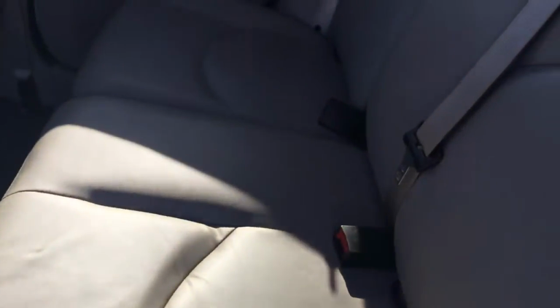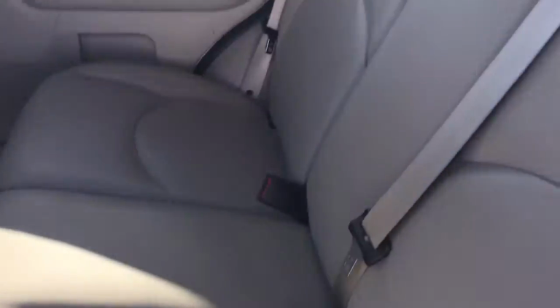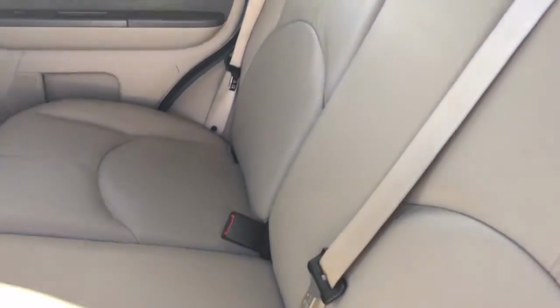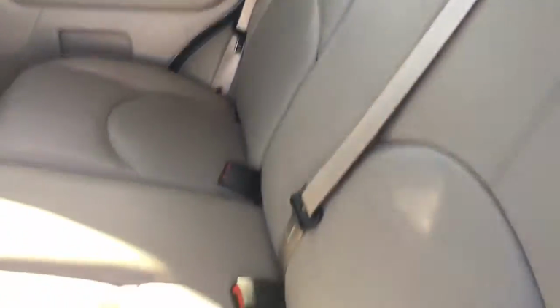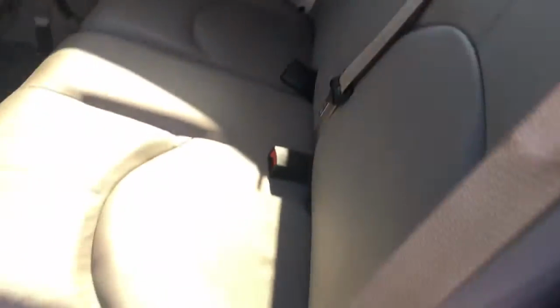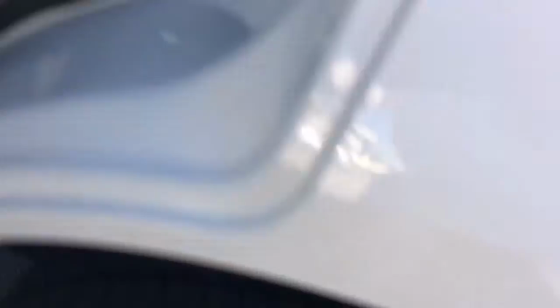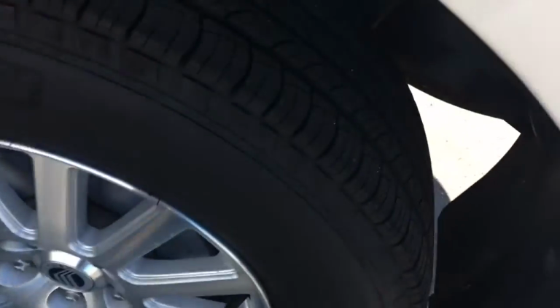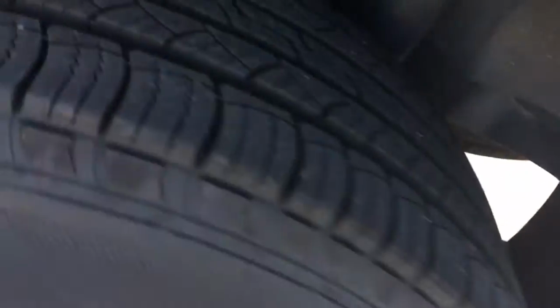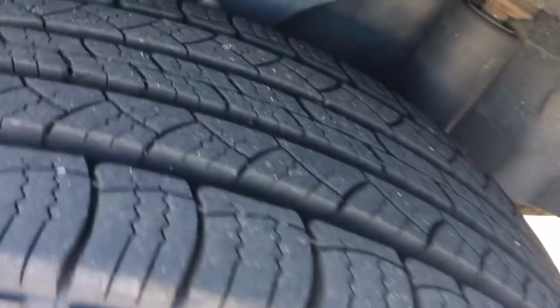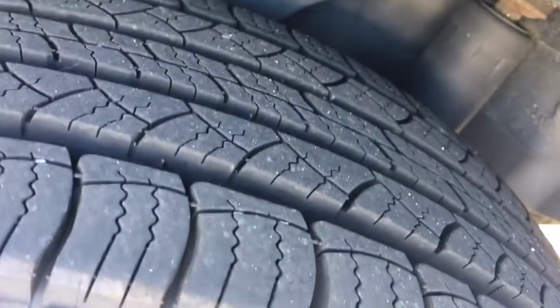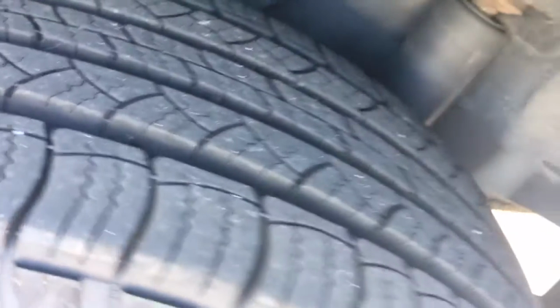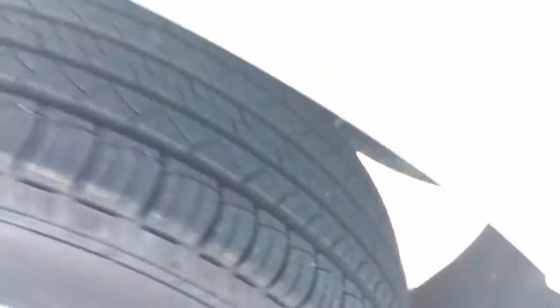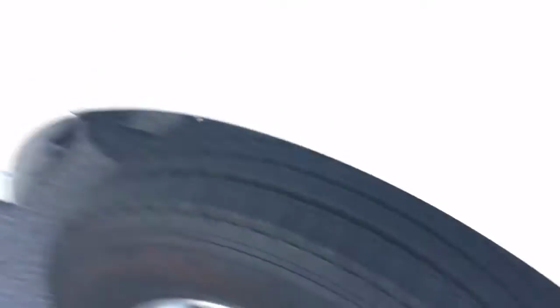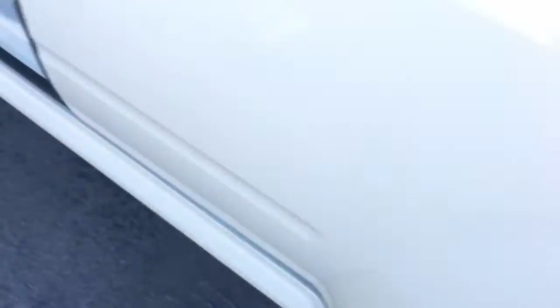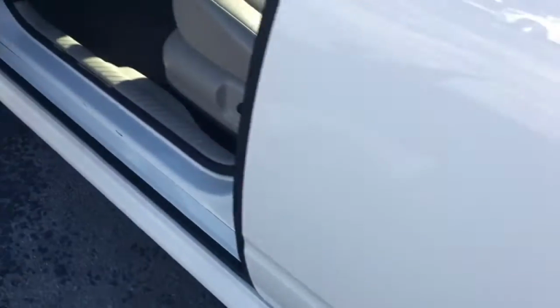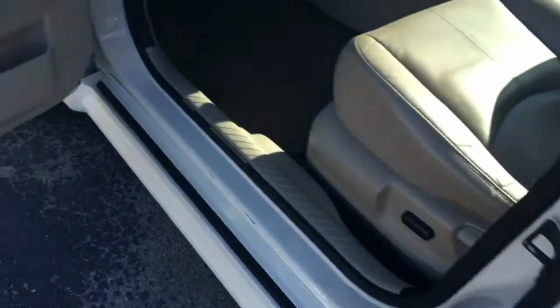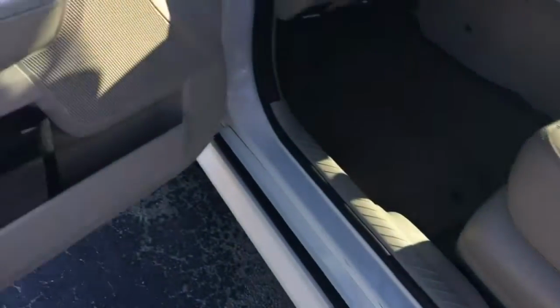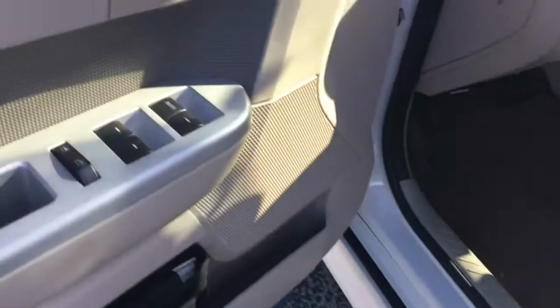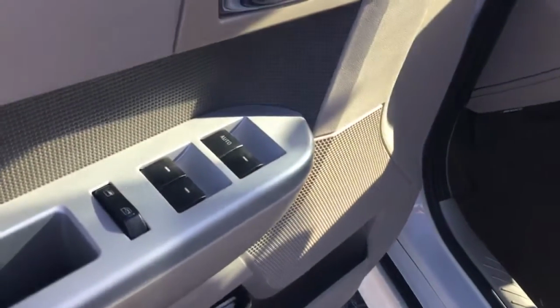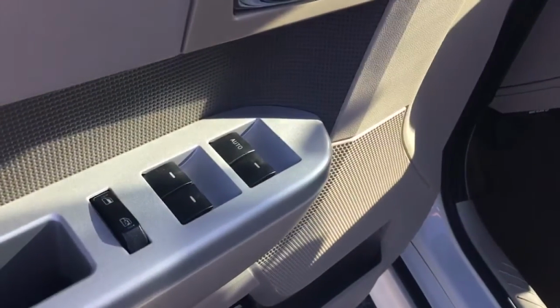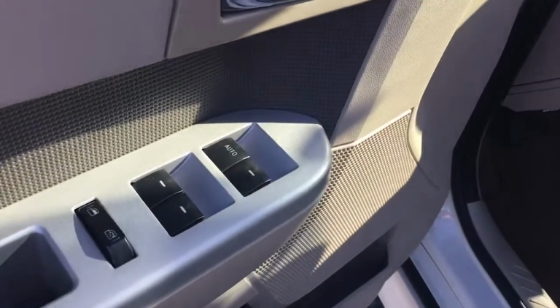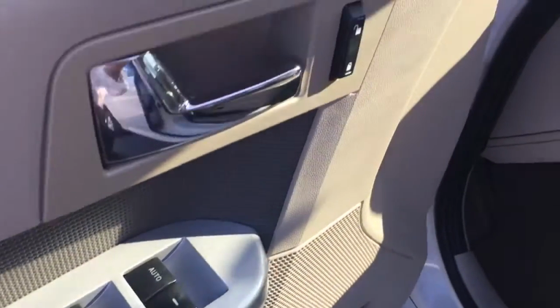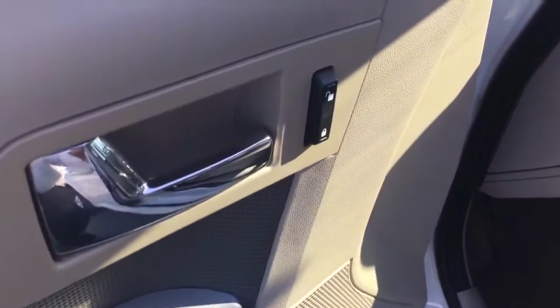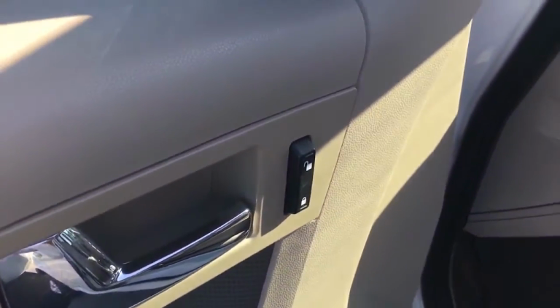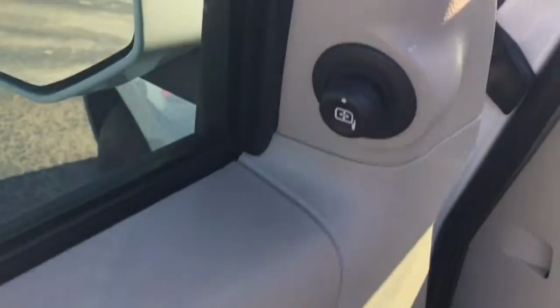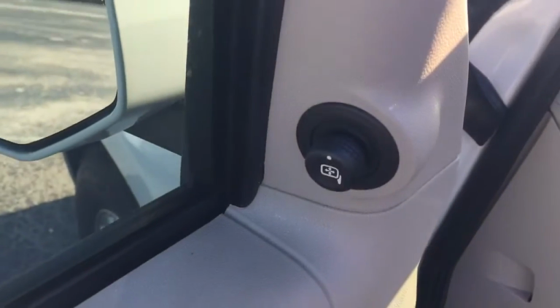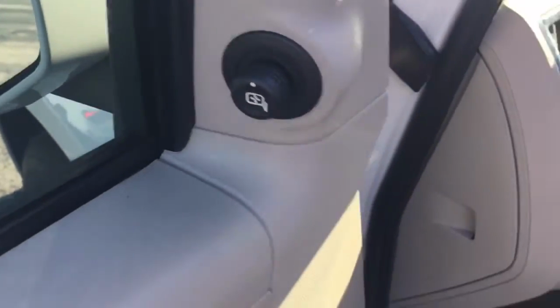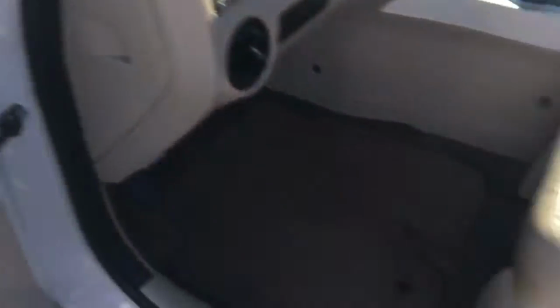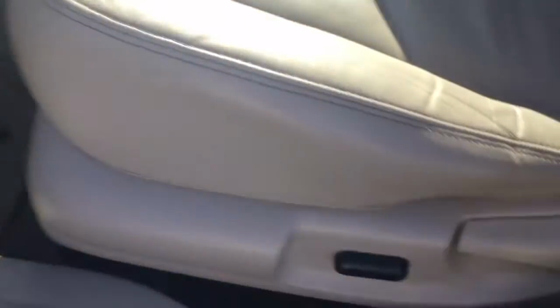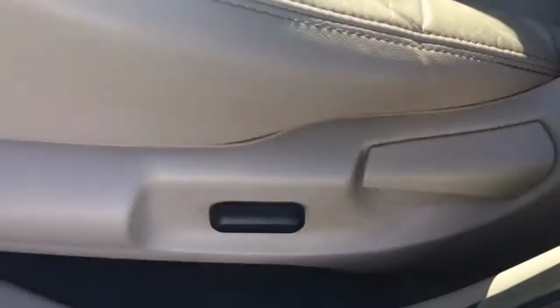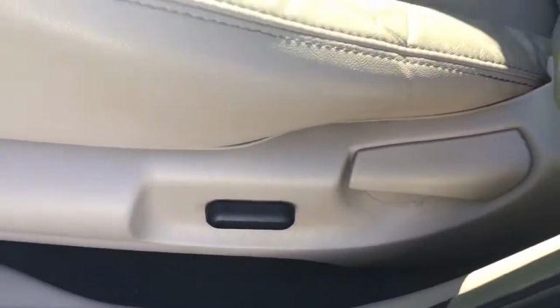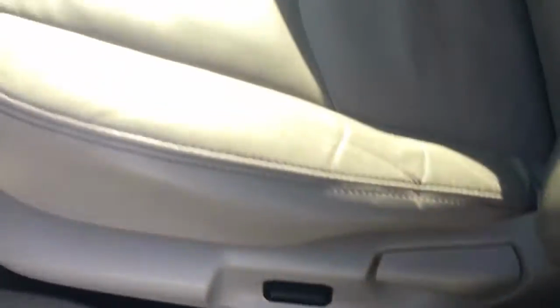Nice leather interior. Tires are fairly new. Power windows, power locks, power side view mirror, and power driver seat.